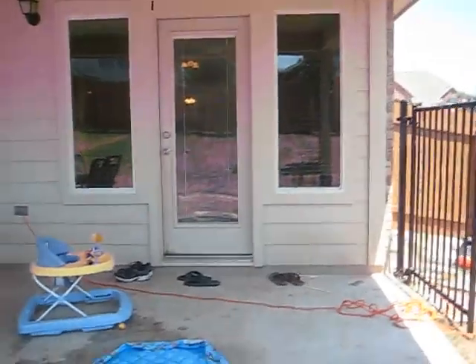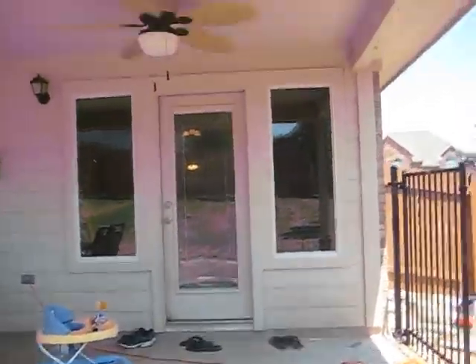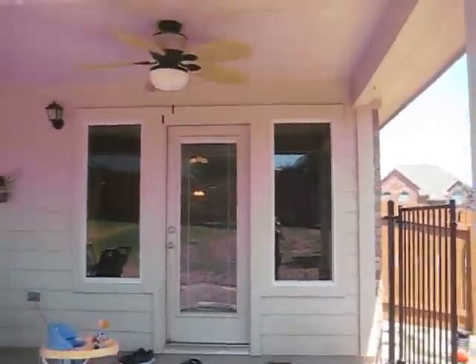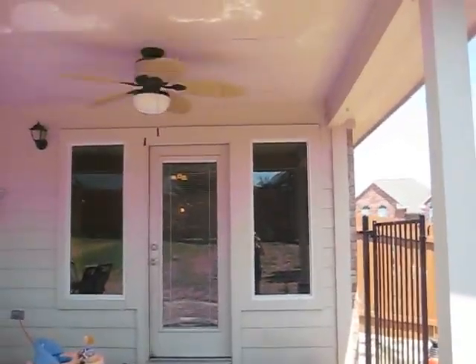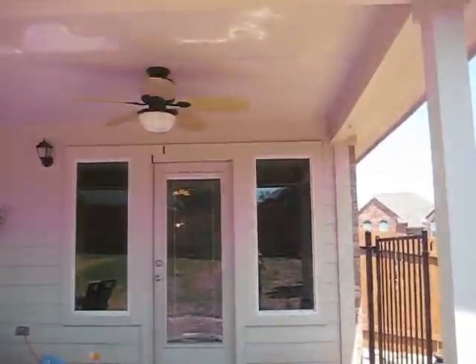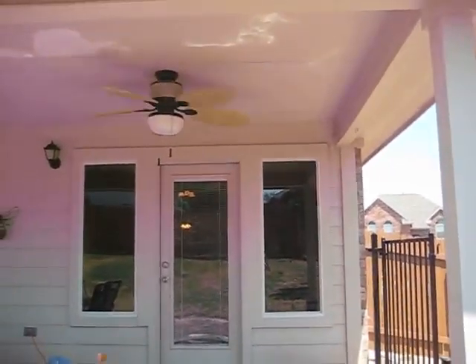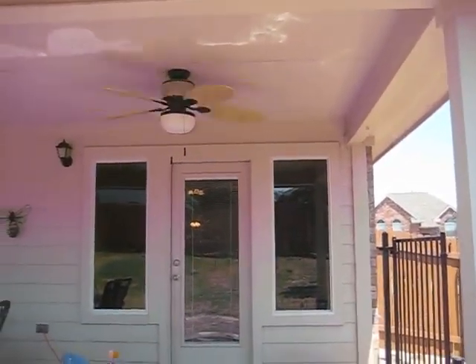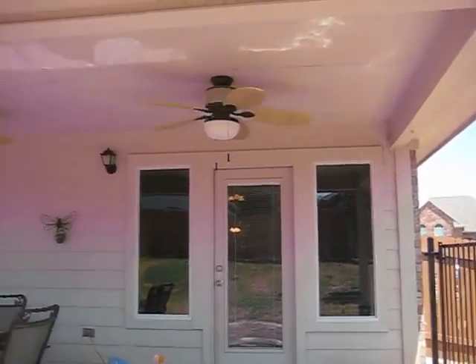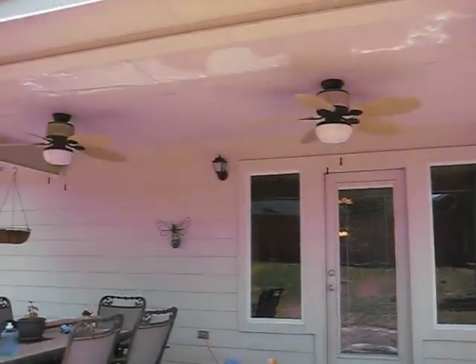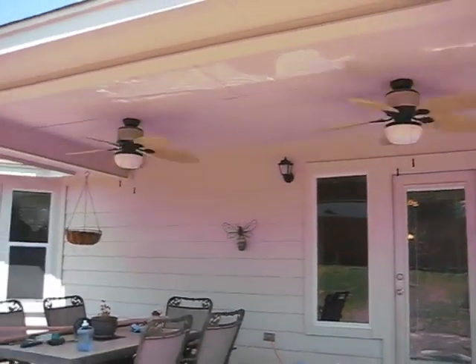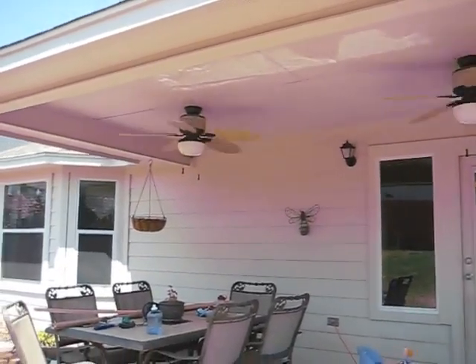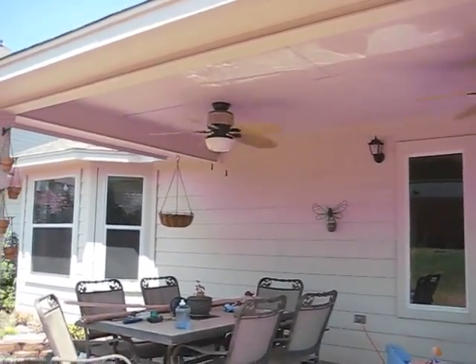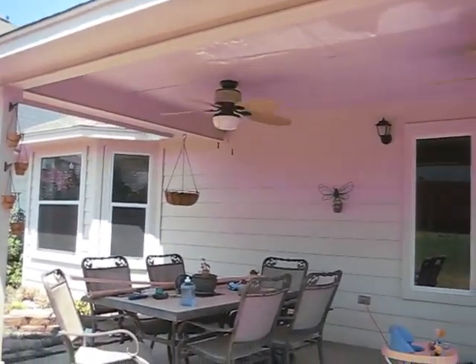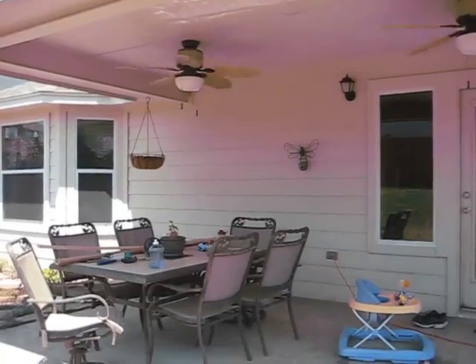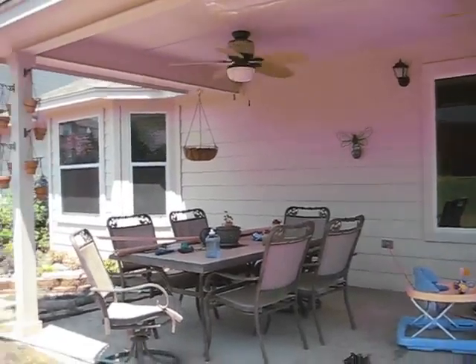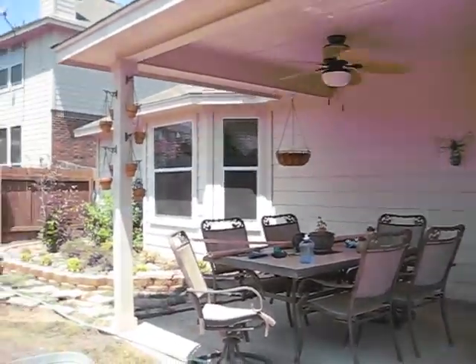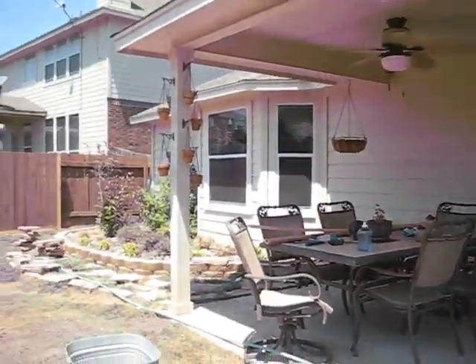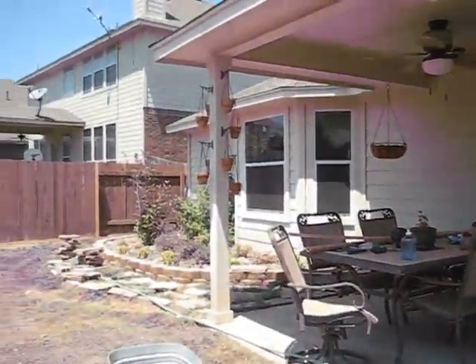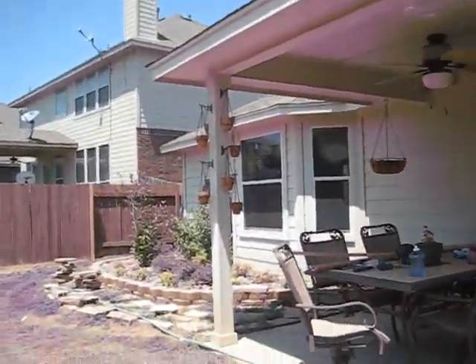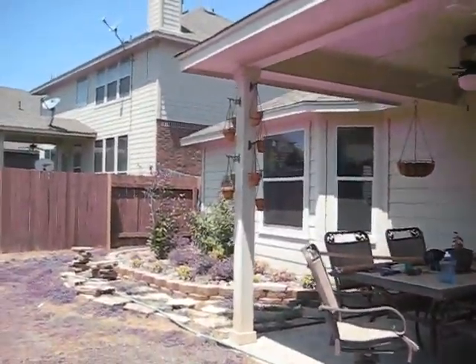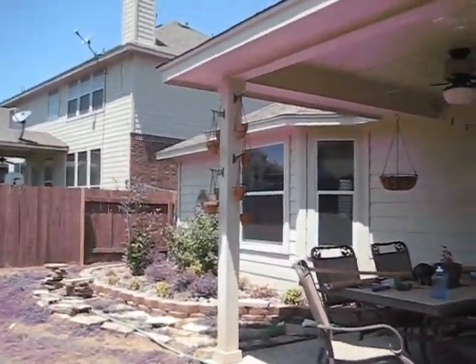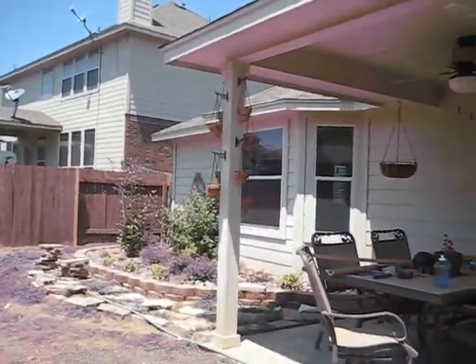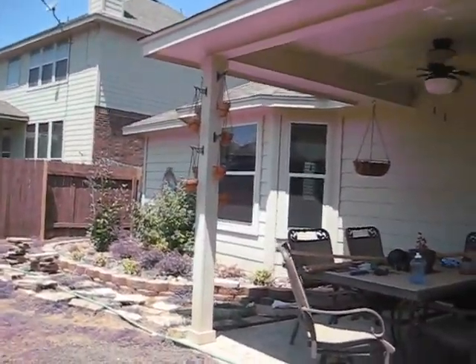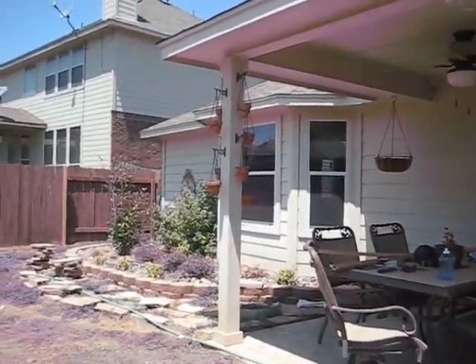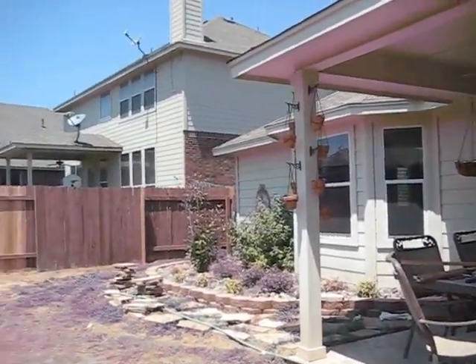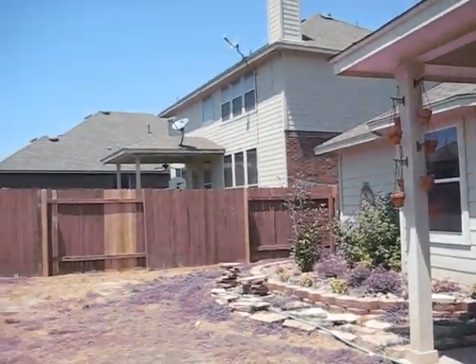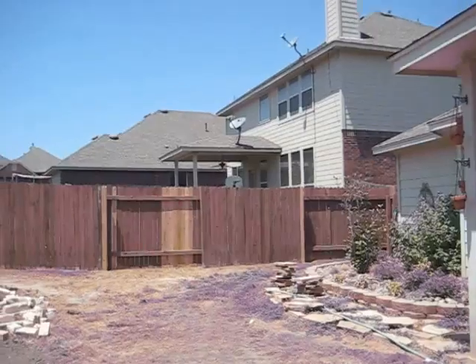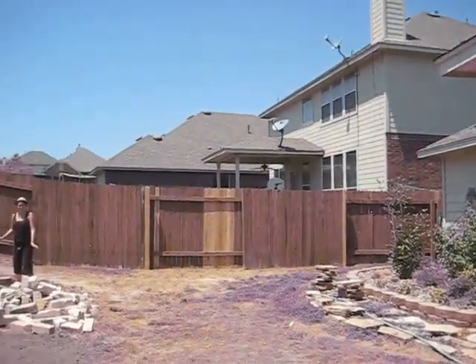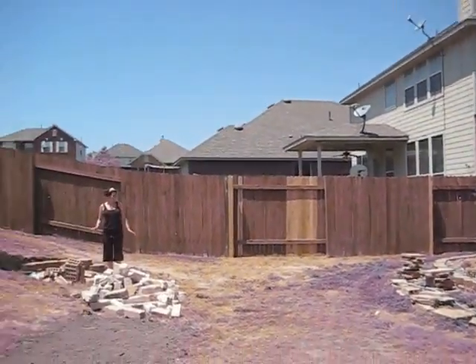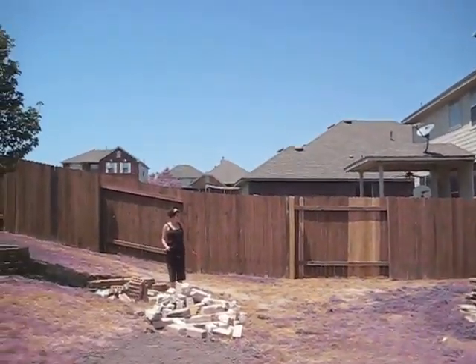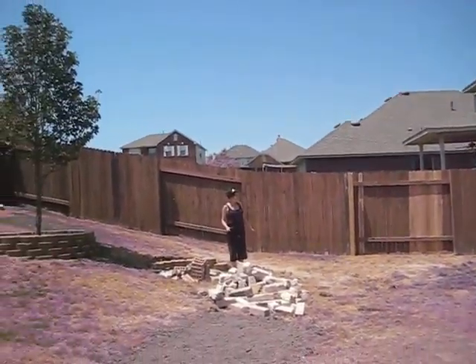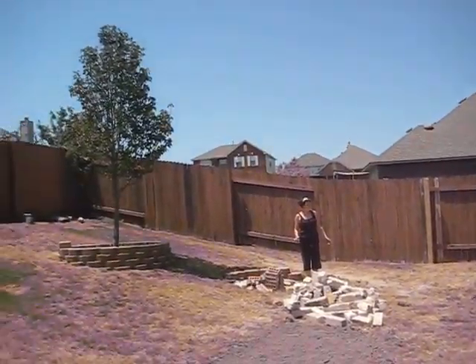All right, I'm out back and there's a nice covered patio. They've got two fans up here and it is siding on the back. You can see what they've done — some landscaping over here. And she's in the process of staining the fence, so there she is.